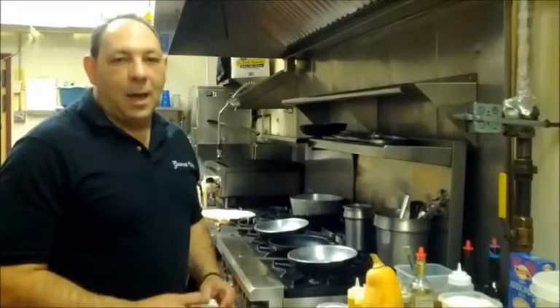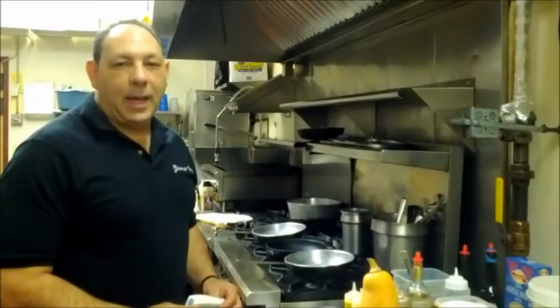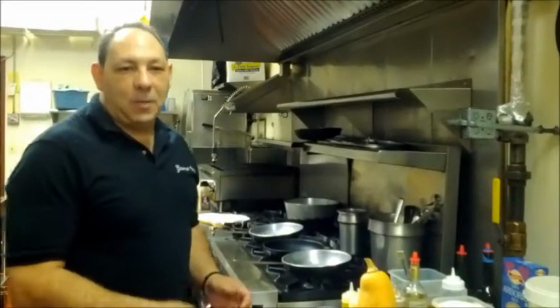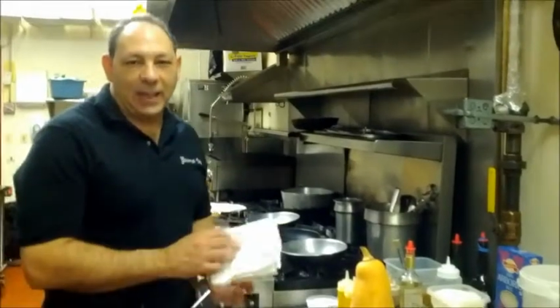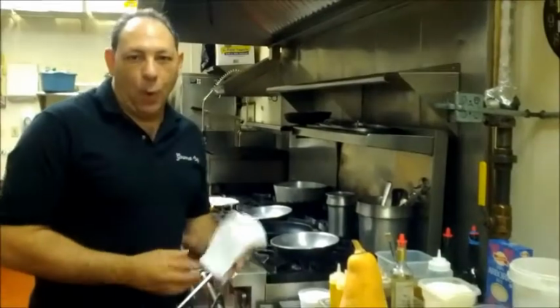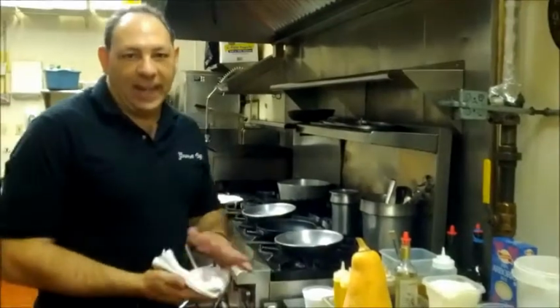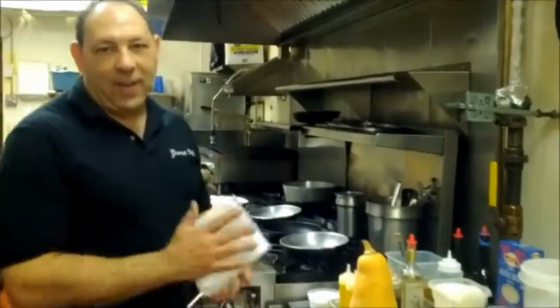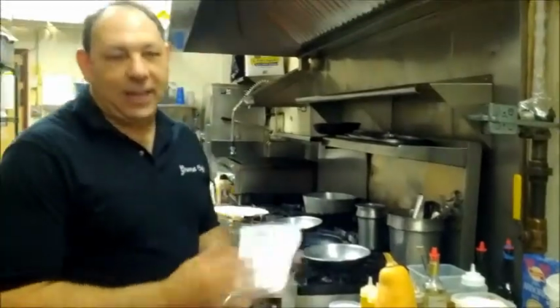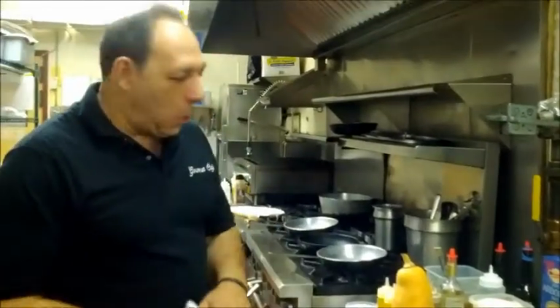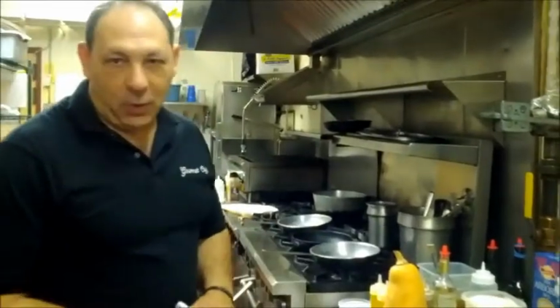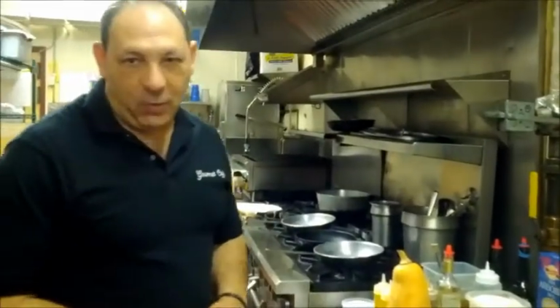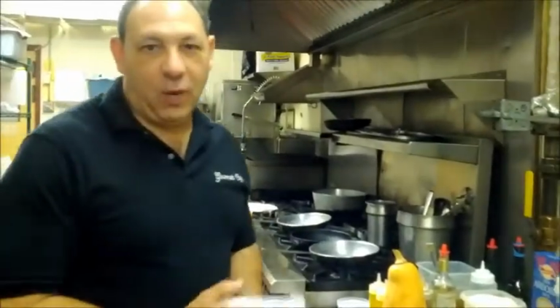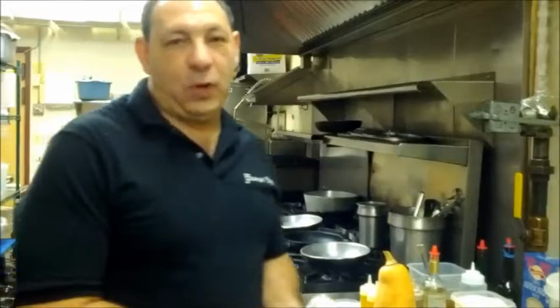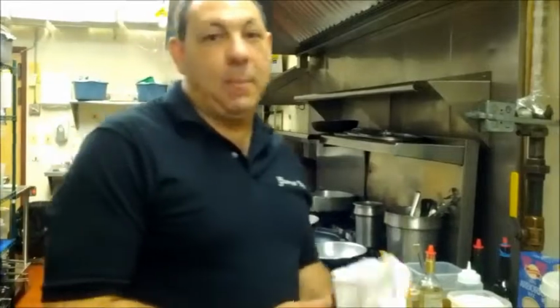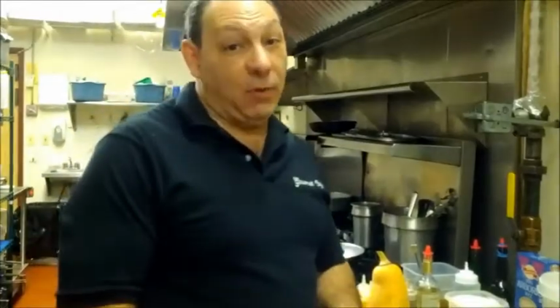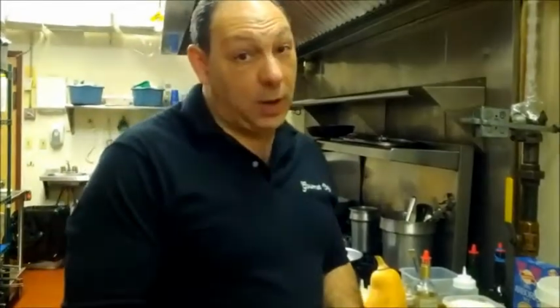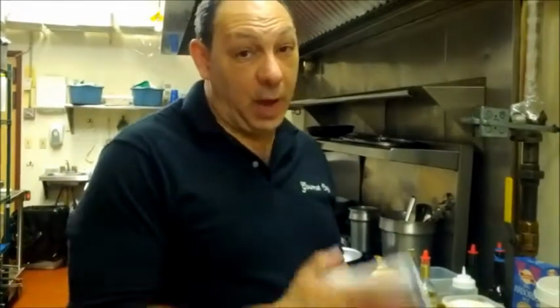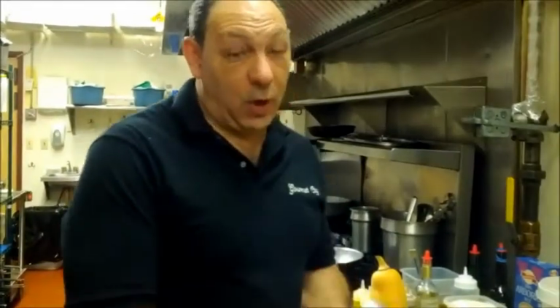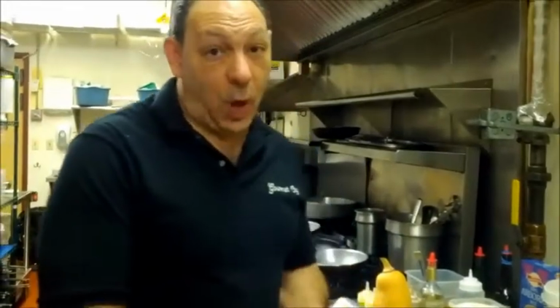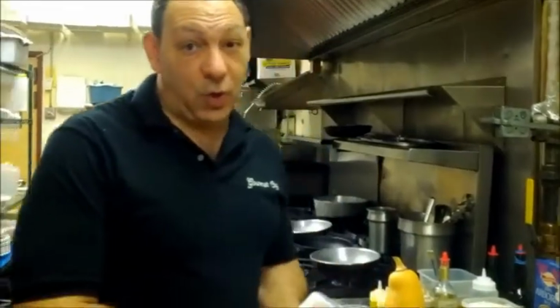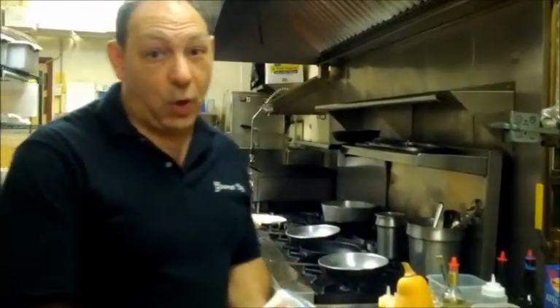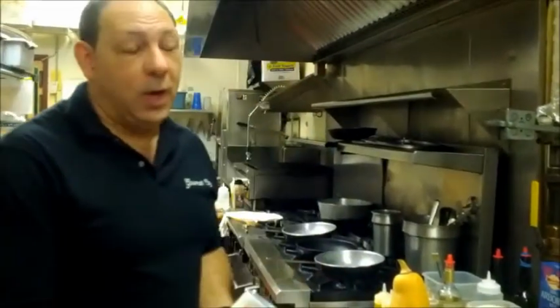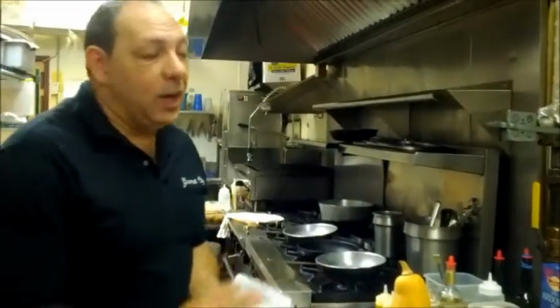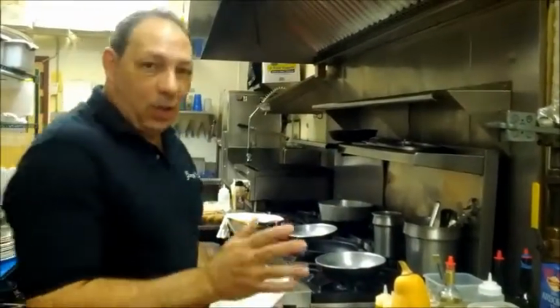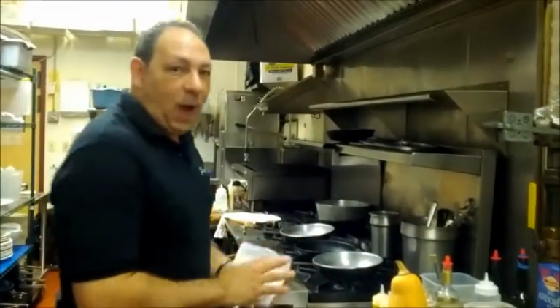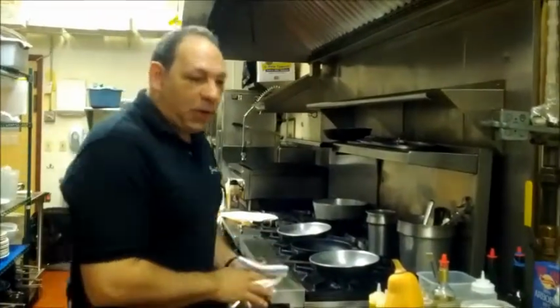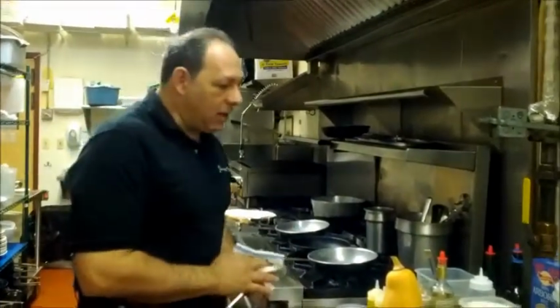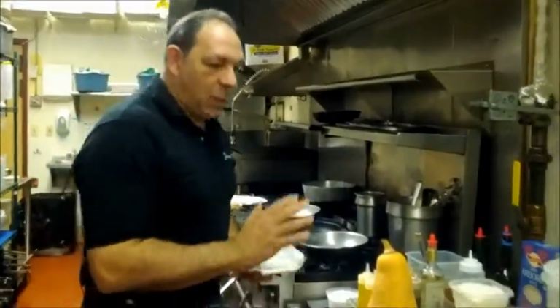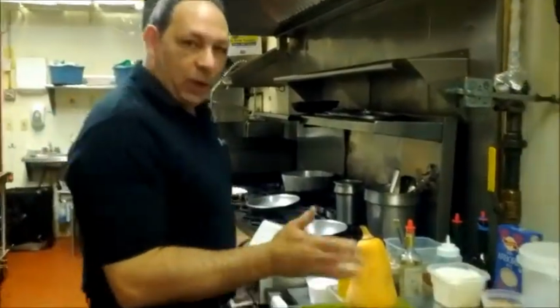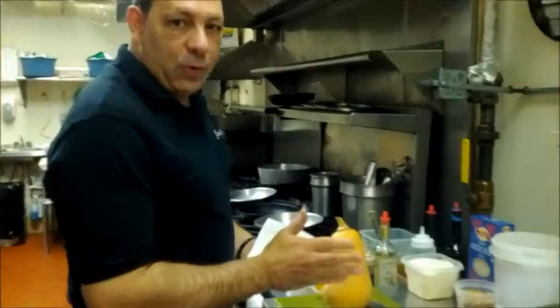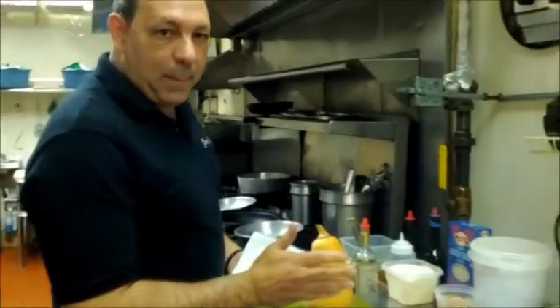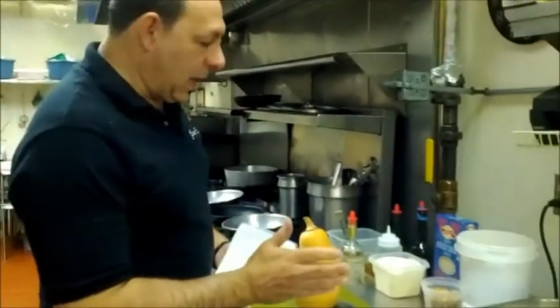Hi again, it's Matt at the Gourmet Cafe. We're going to do a new video for you today by request. We have butternut squash risotto. It's a little bit complicated, but we're going to go through it step by step.